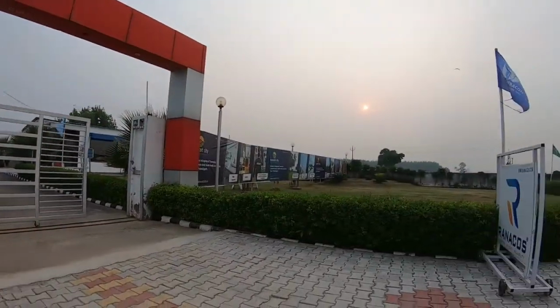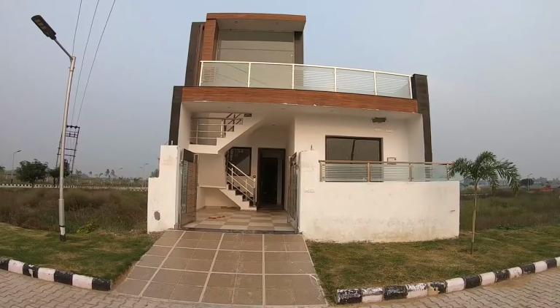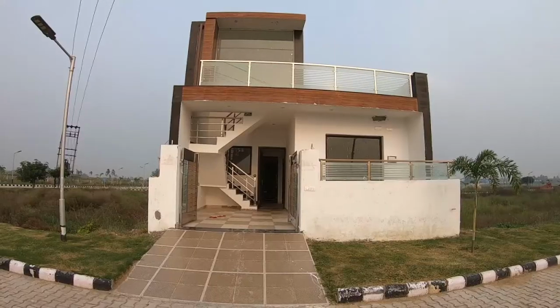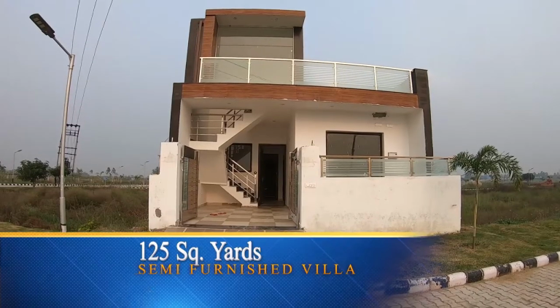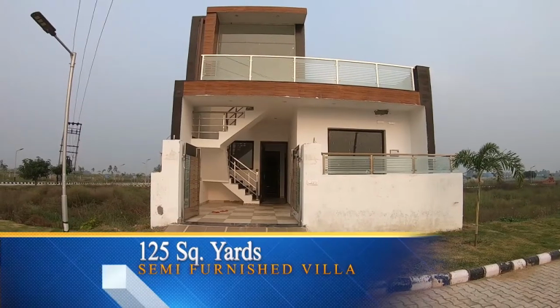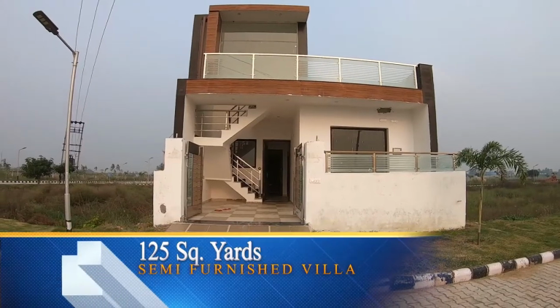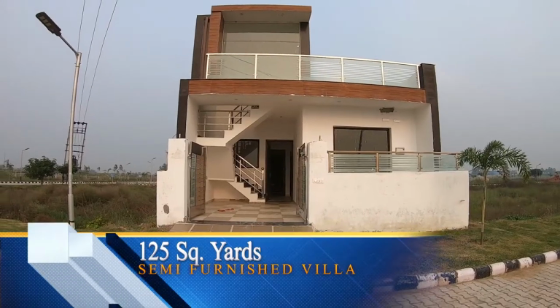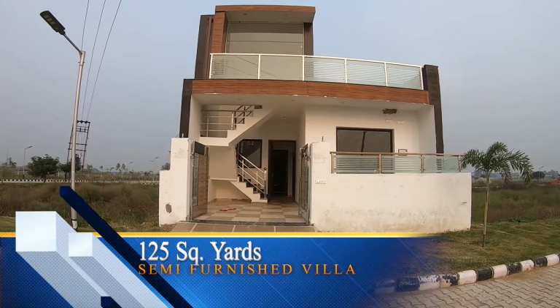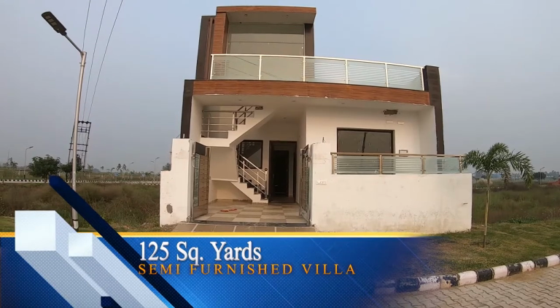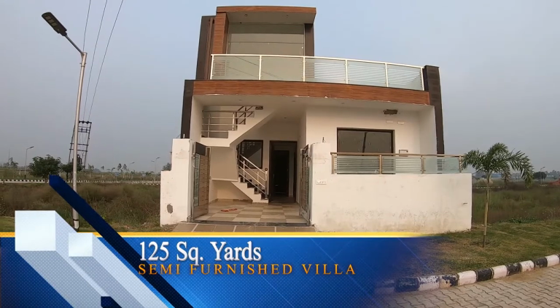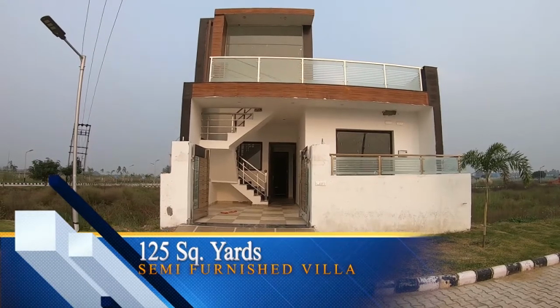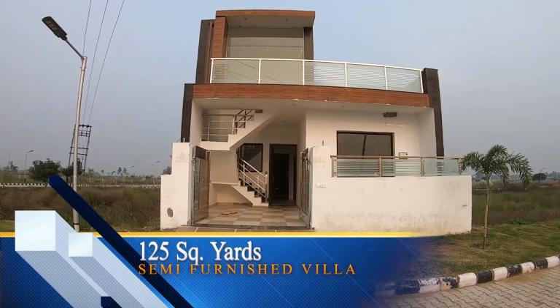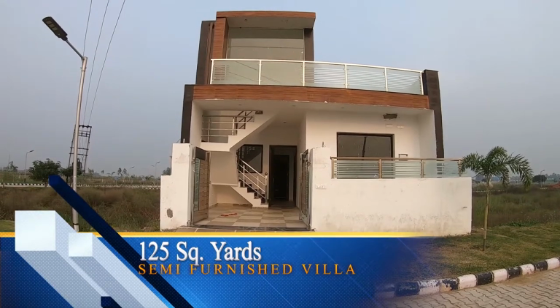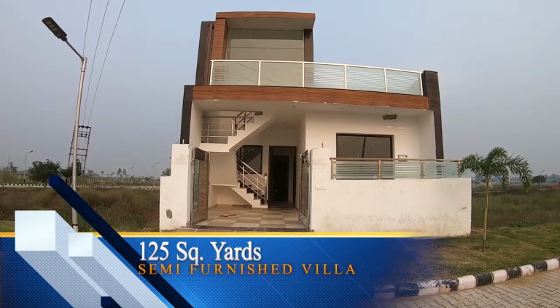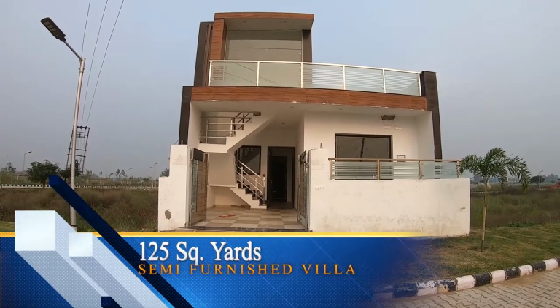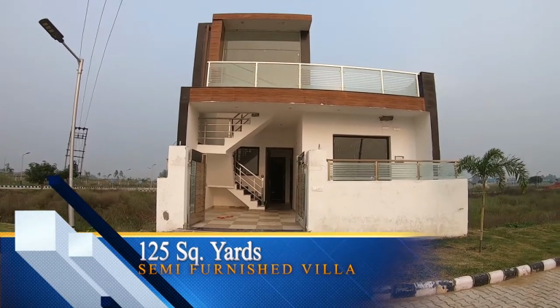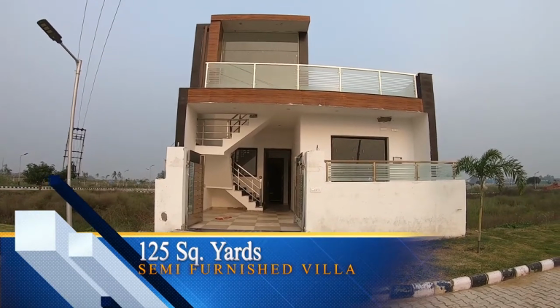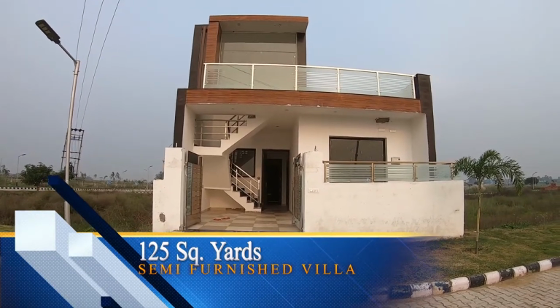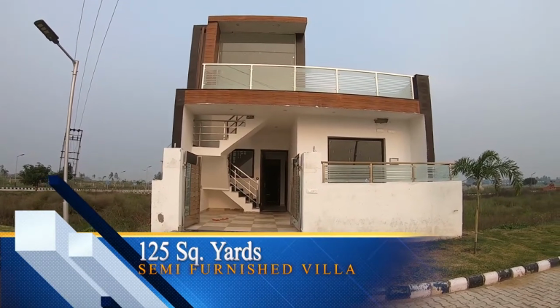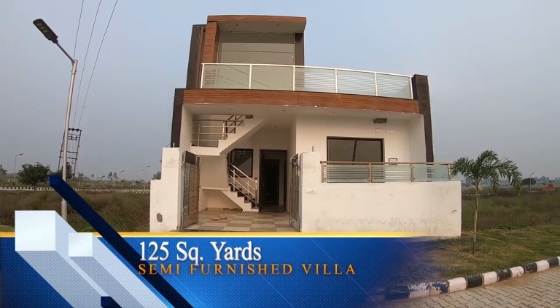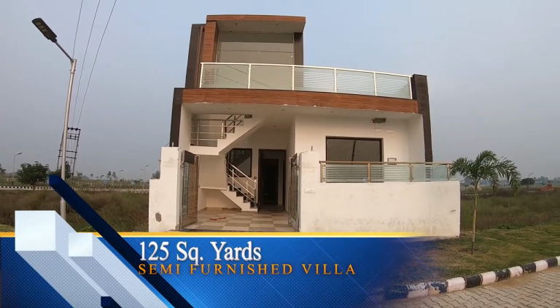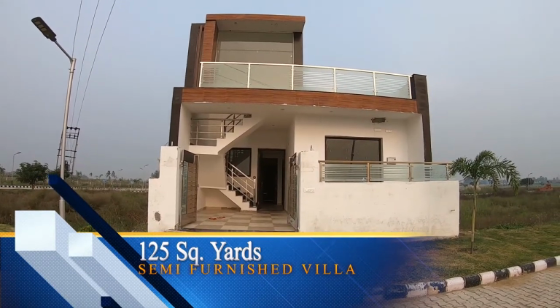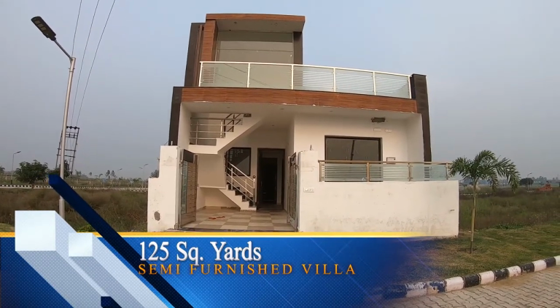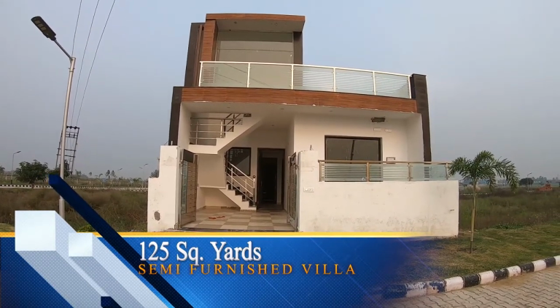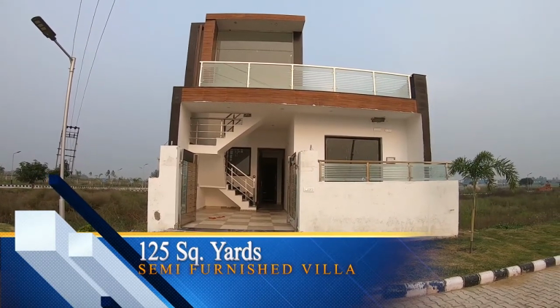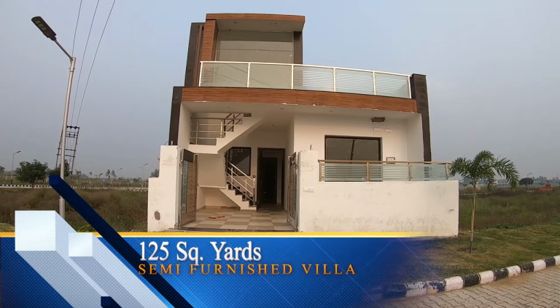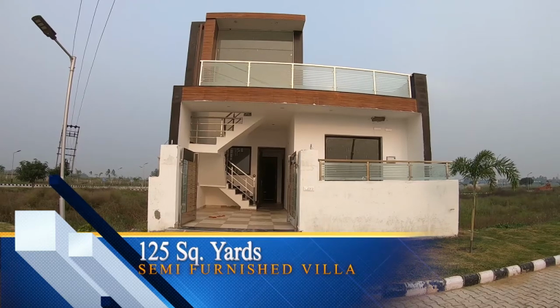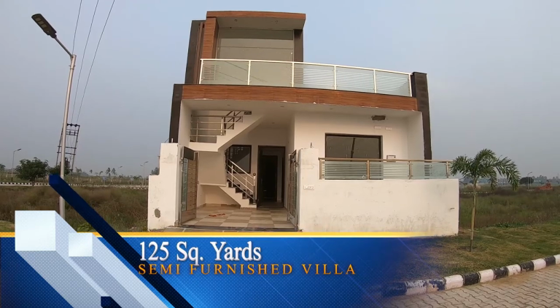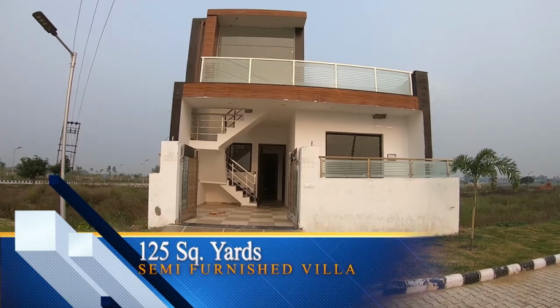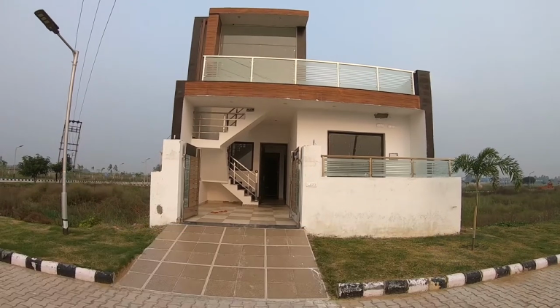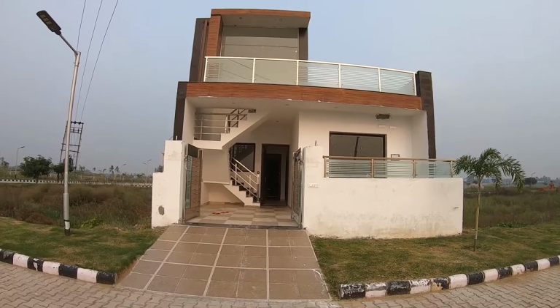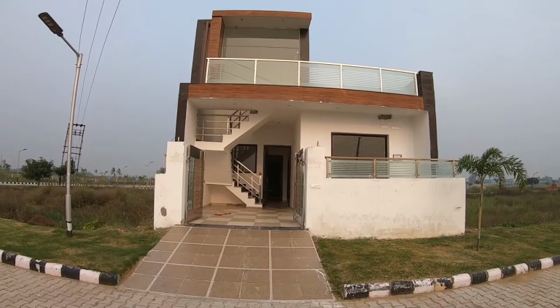This is our 125 square yard villa. You can build ground floor to two floors — a G plus 2 concept: ground floor, 1st floor, and 2nd floor.